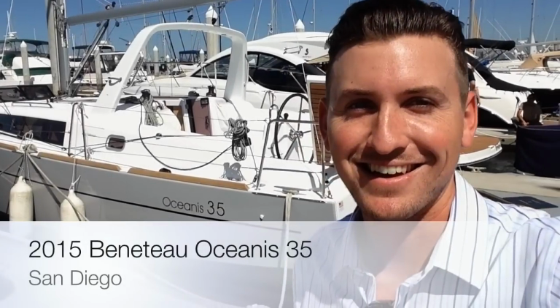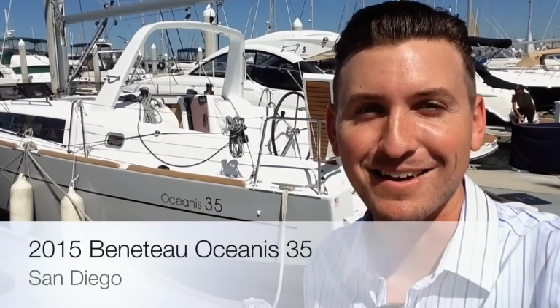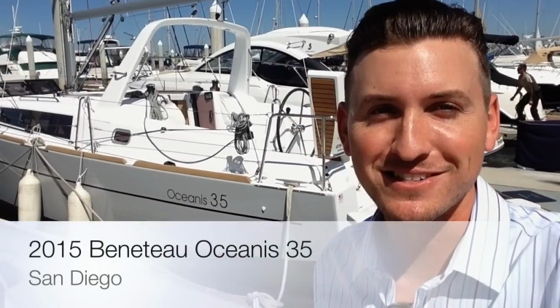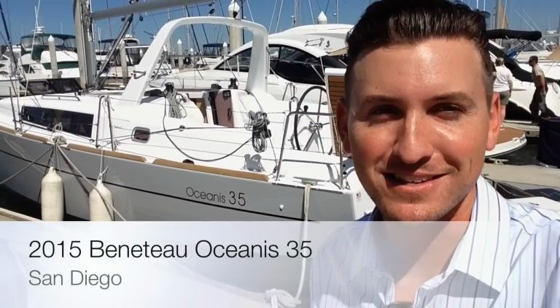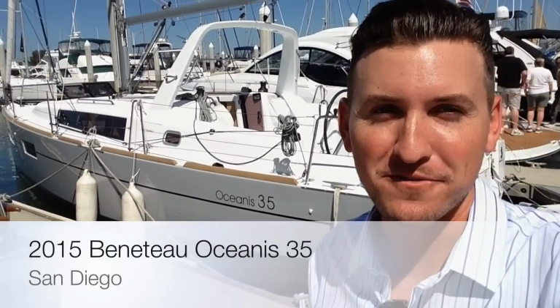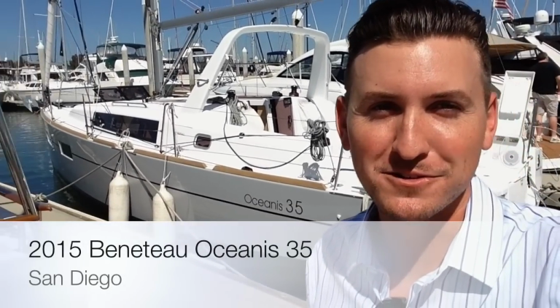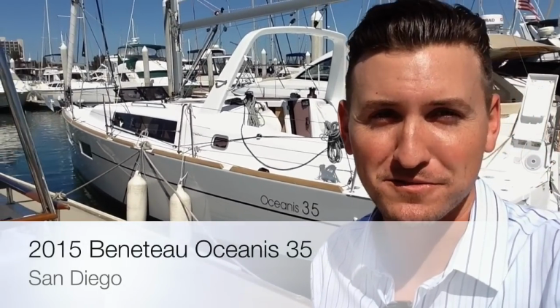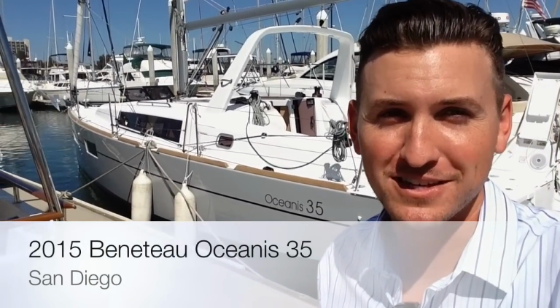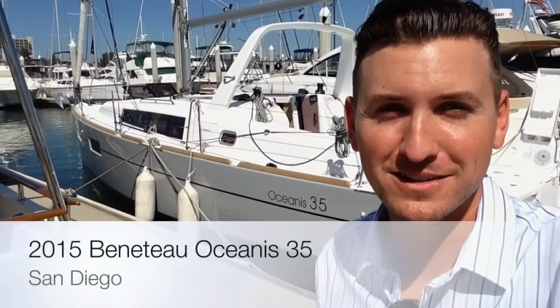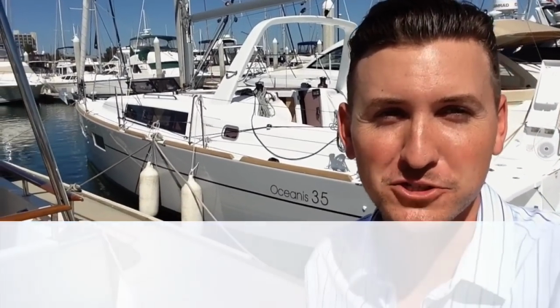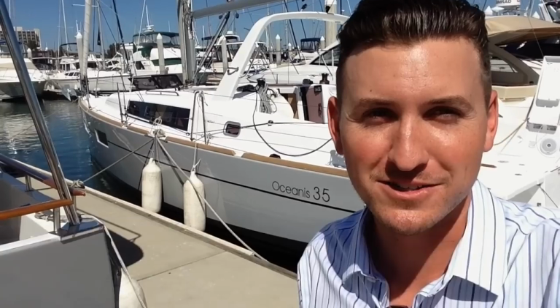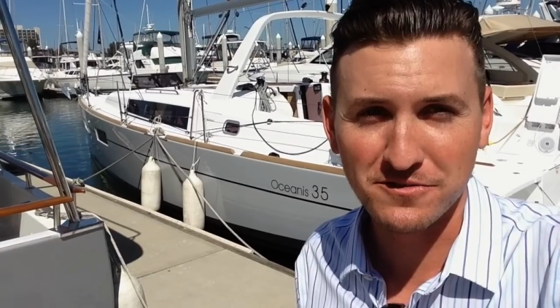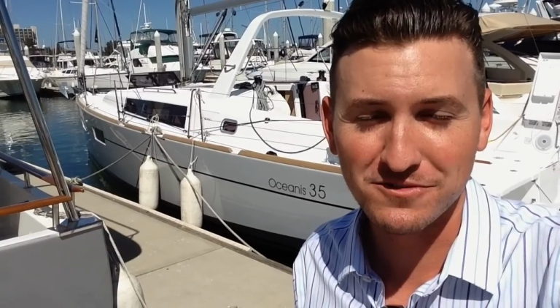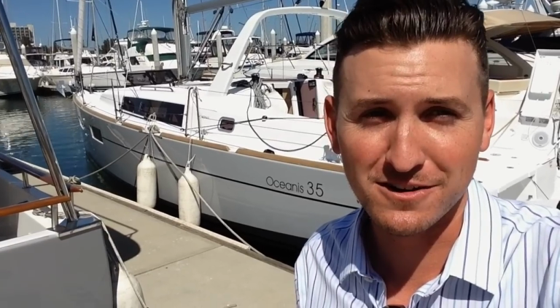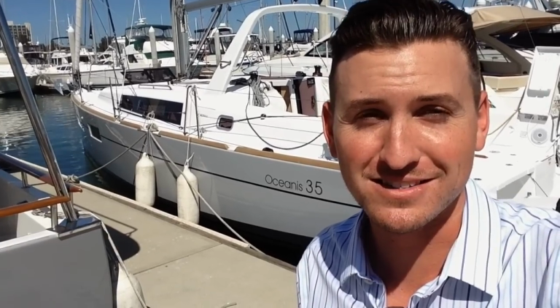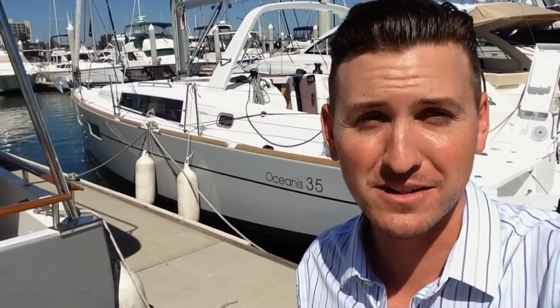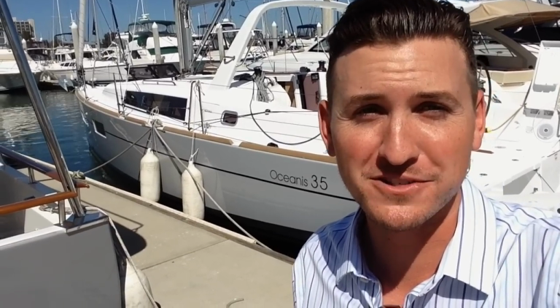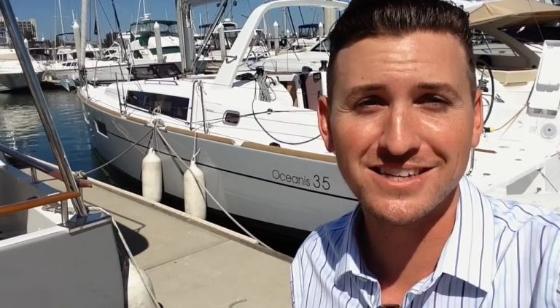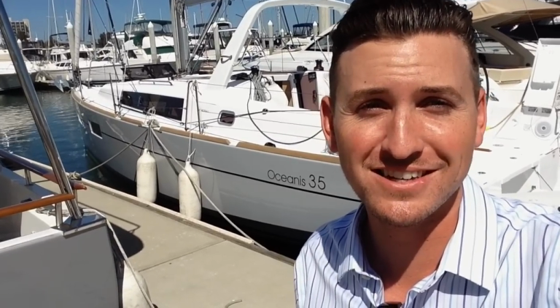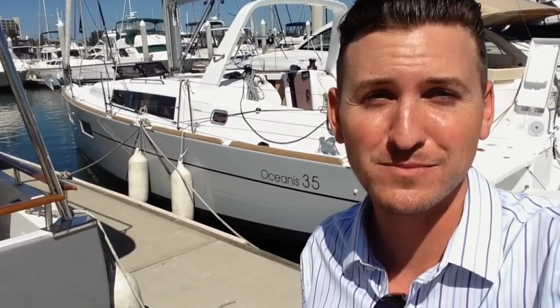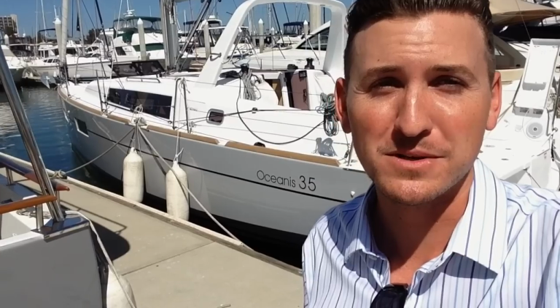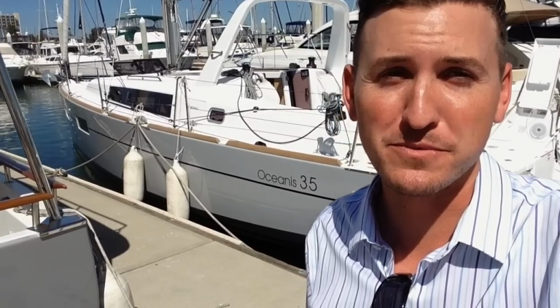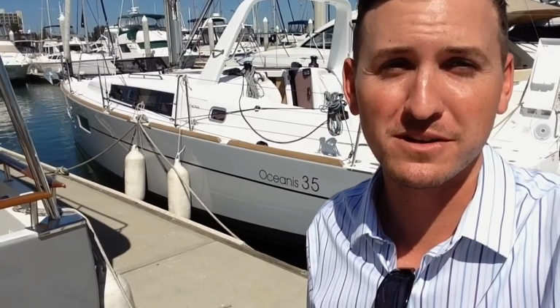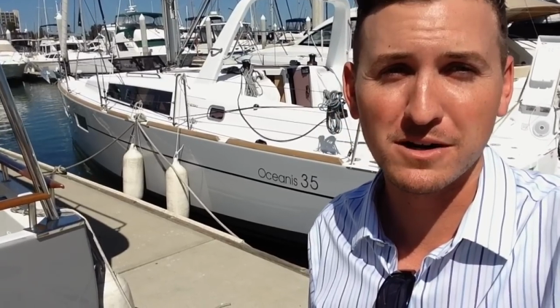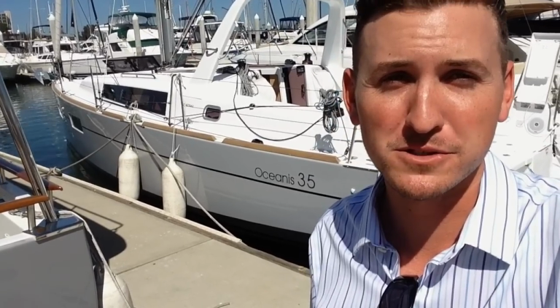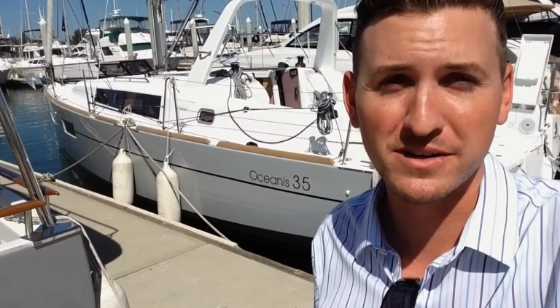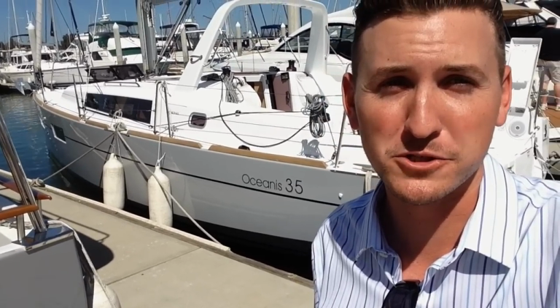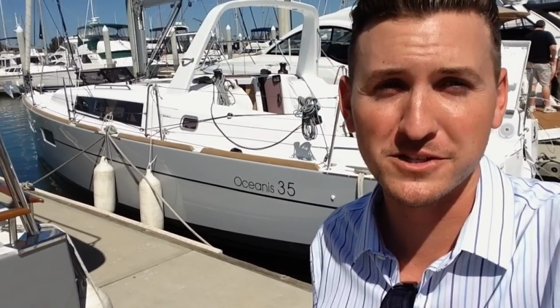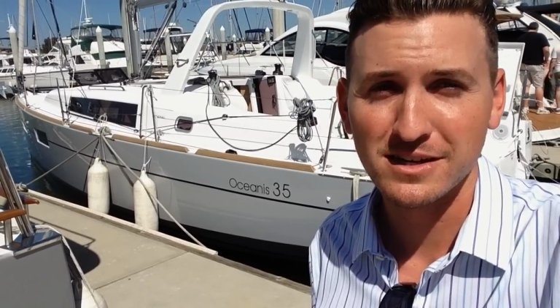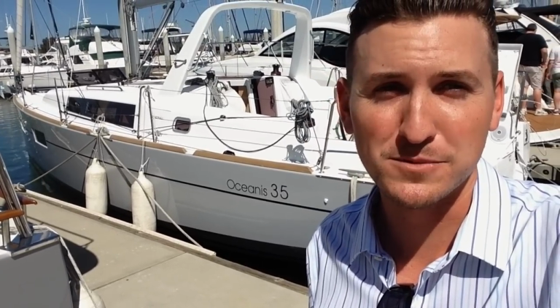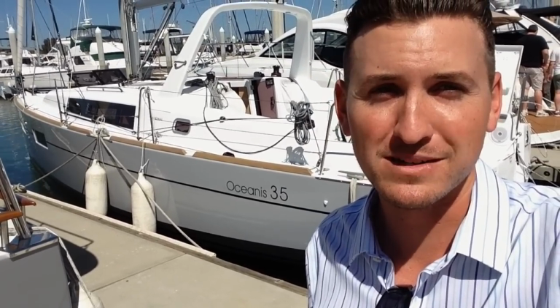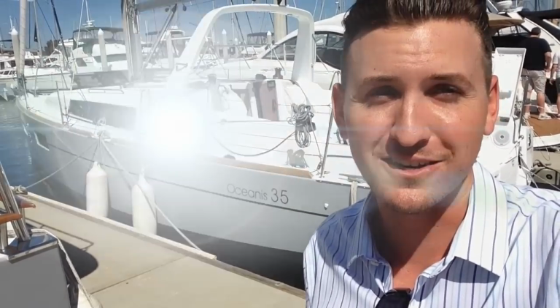Hi, I'm Sean Smith. I'm here in front of the 2015 Beneteau Oceanus 35 that's available for sale in San Diego. I'm going to give you a brief video walkthrough, tour the vessel, show you the features. Come join me and take a look.